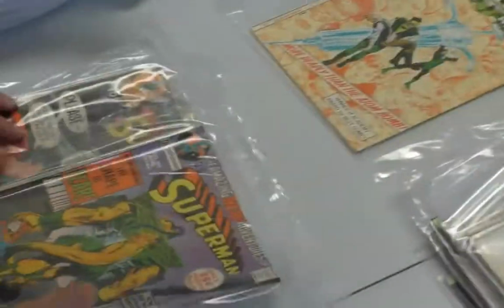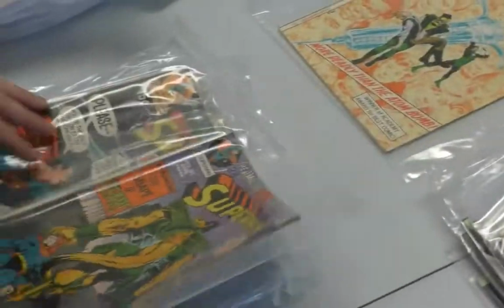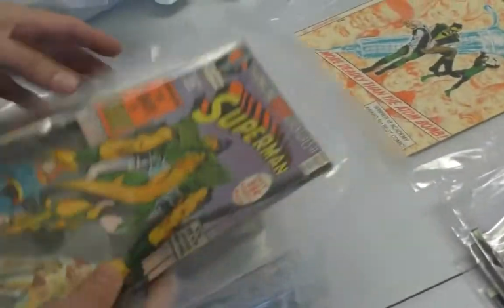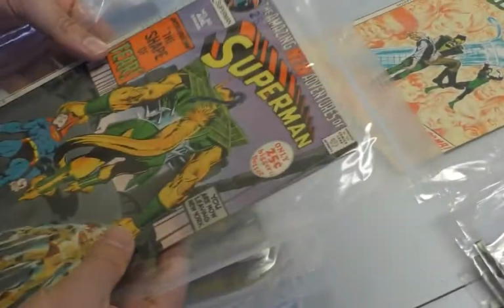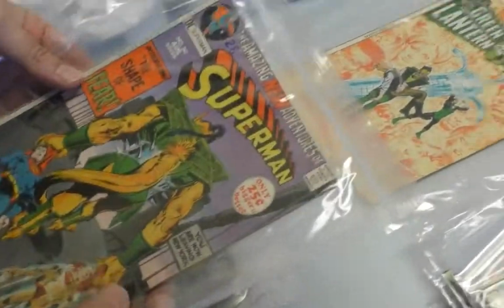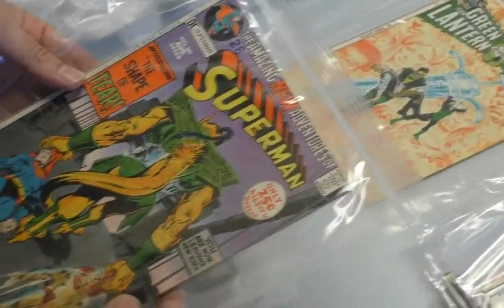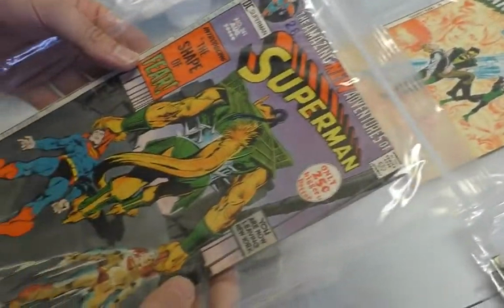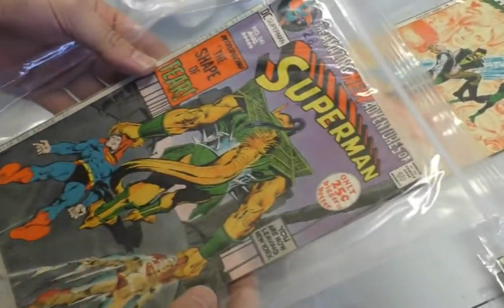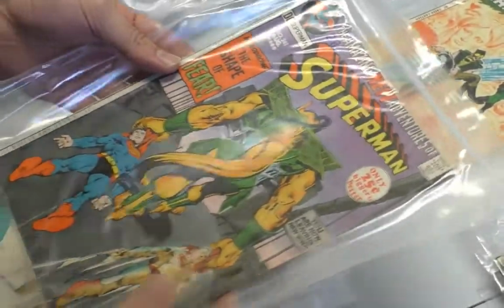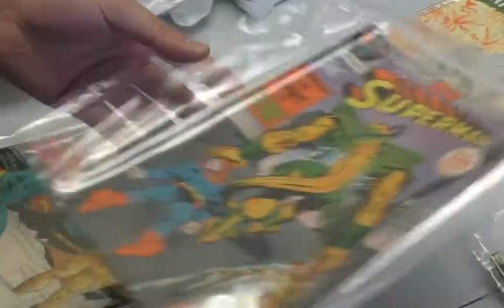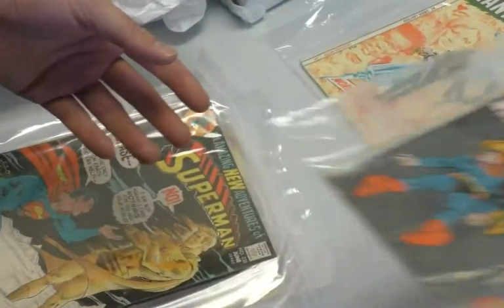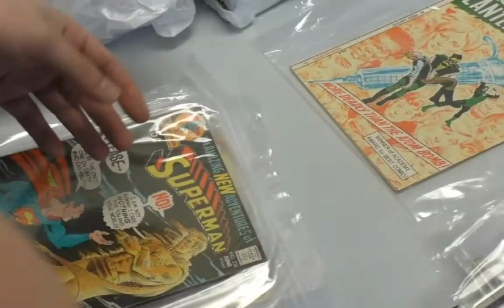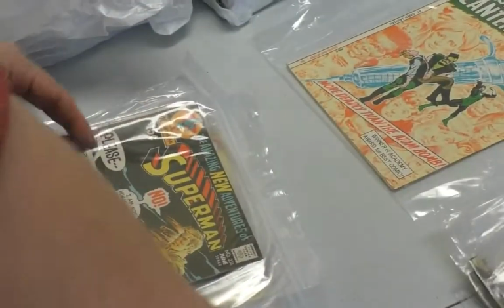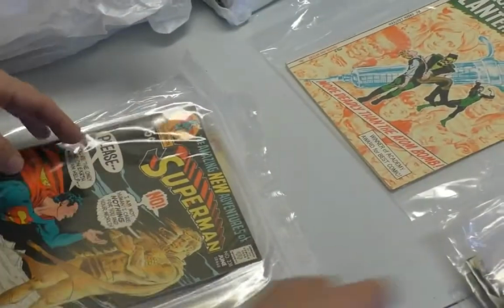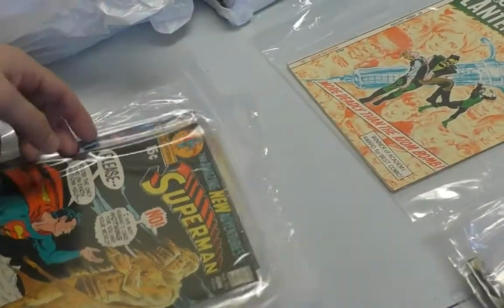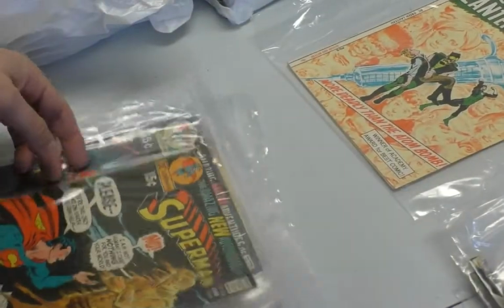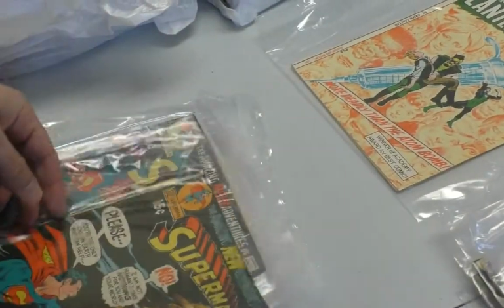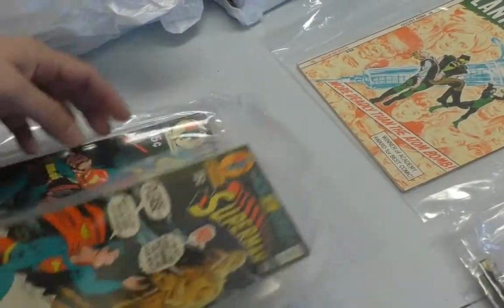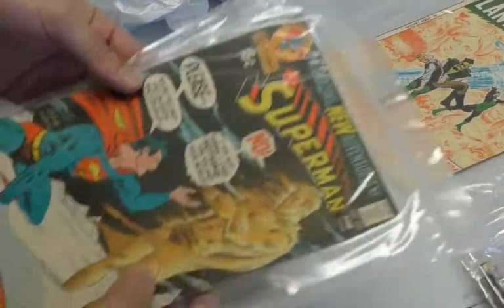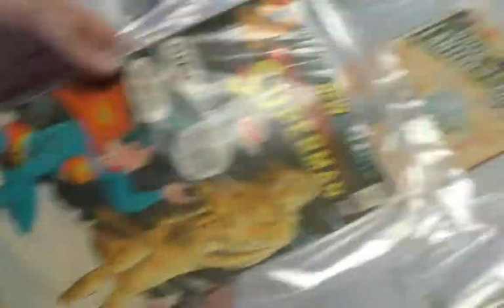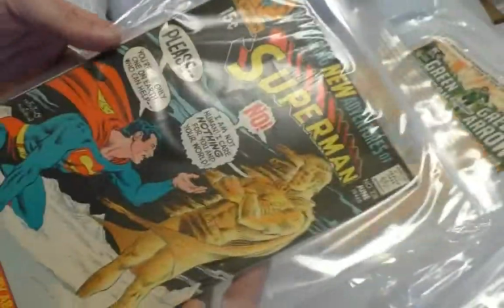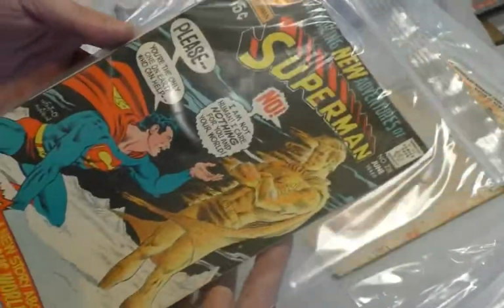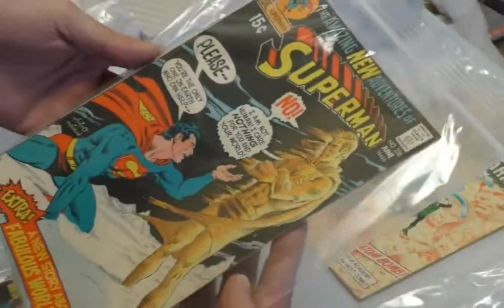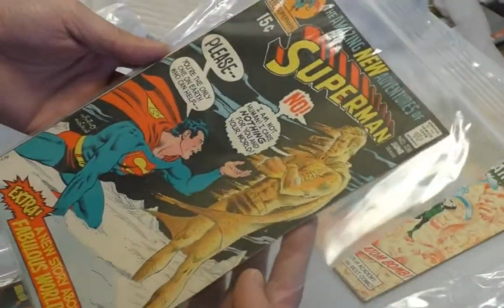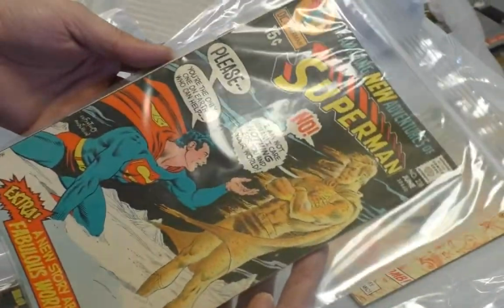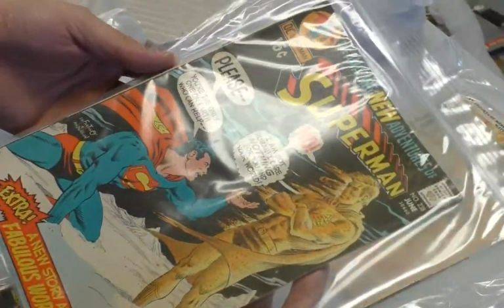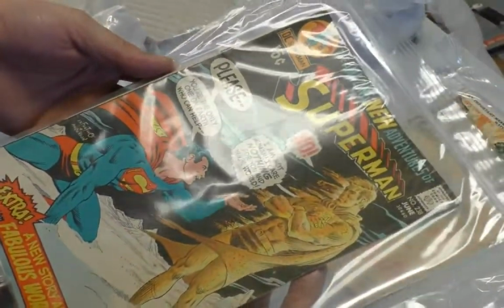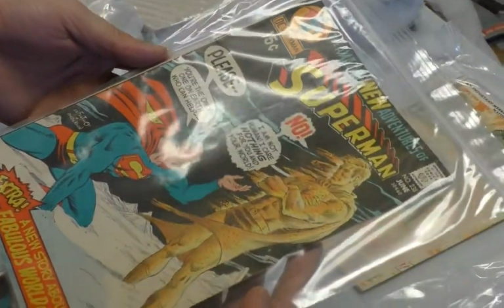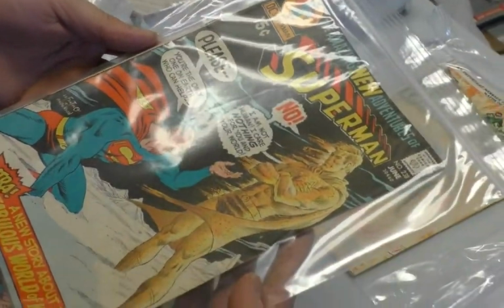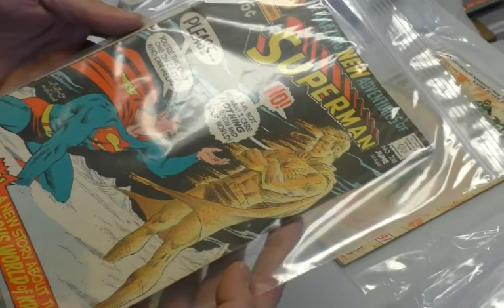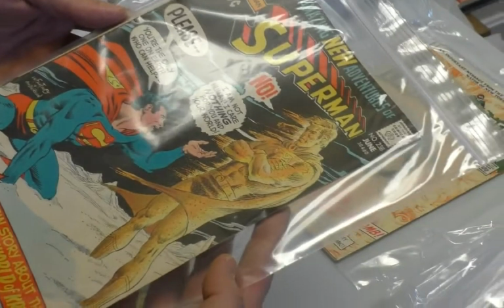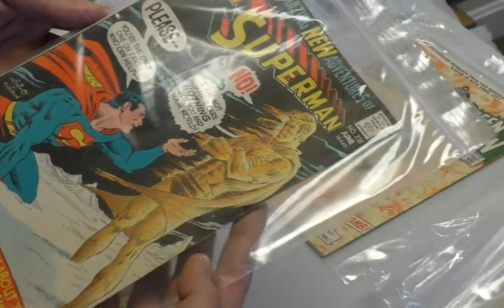I should work at CGC — if my only job was just to come up with cover descriptions. That's a 15-cent Superman, that's in decent shape.